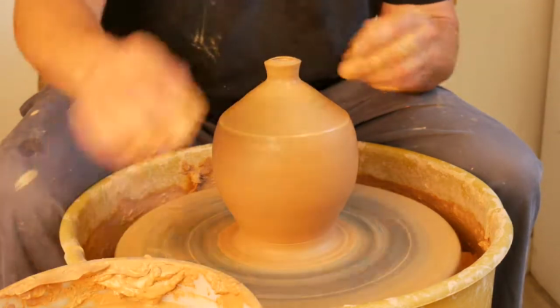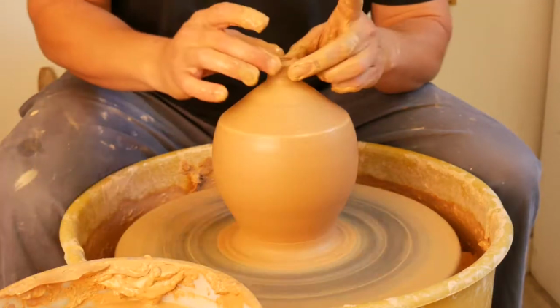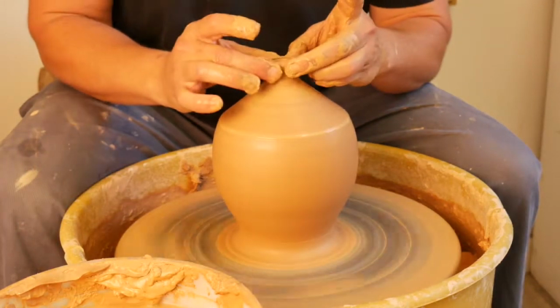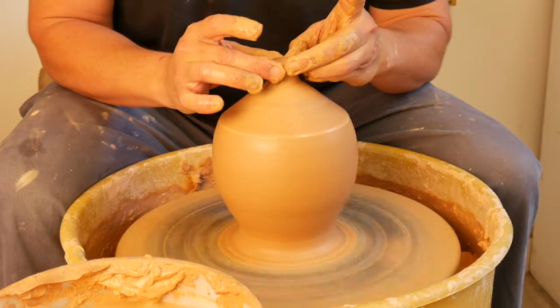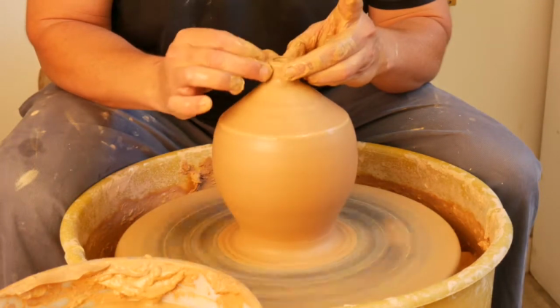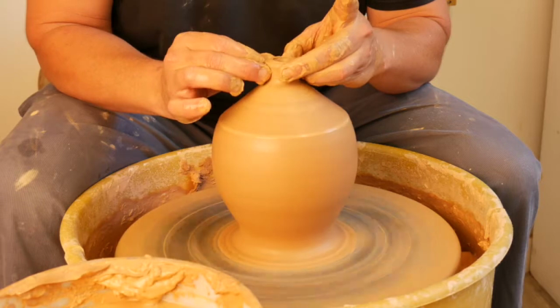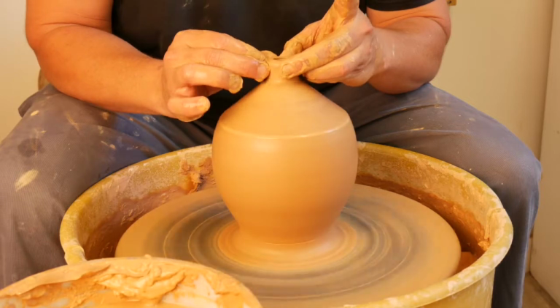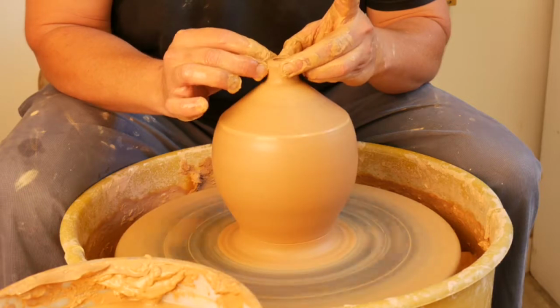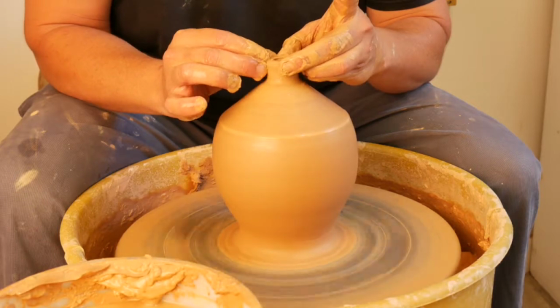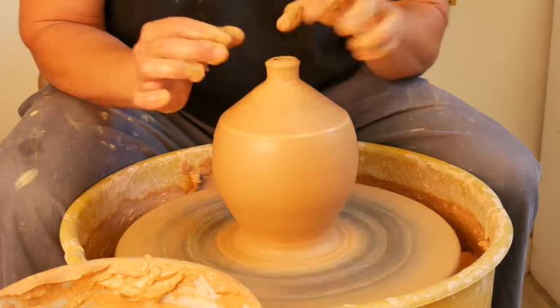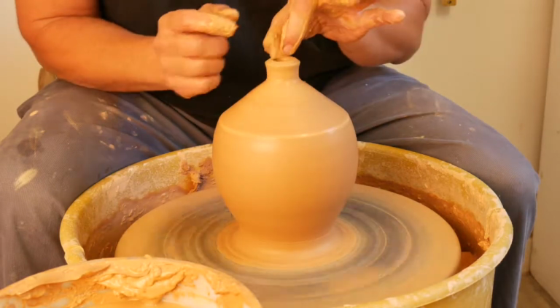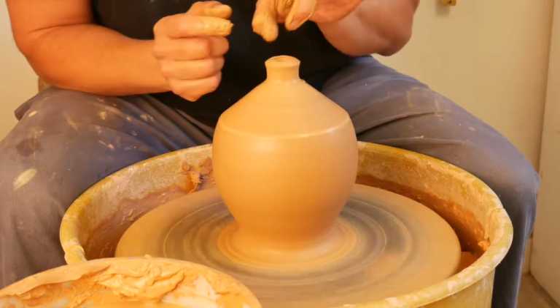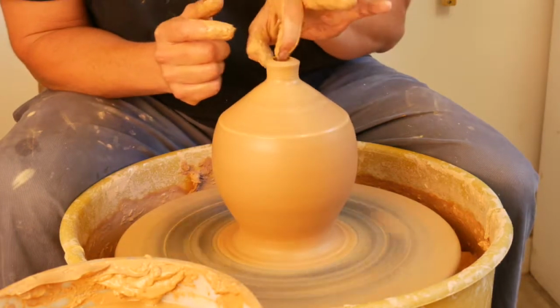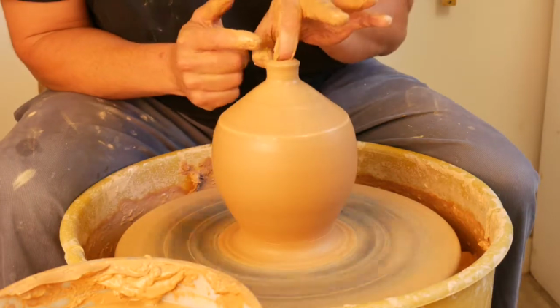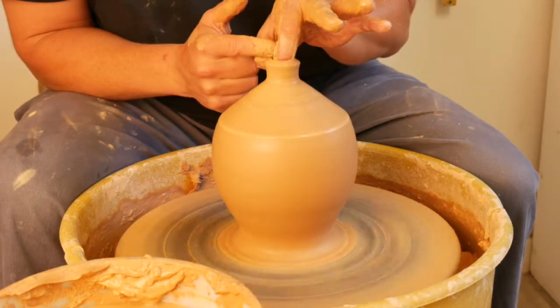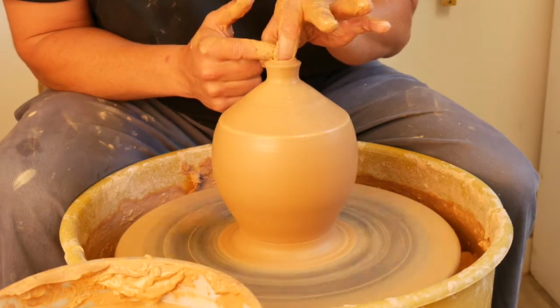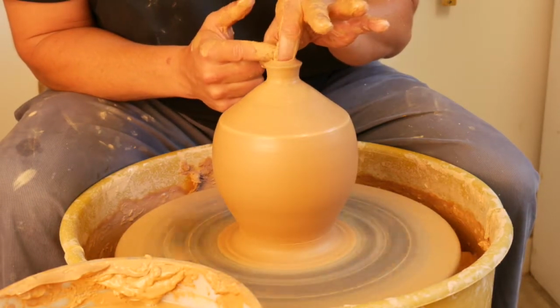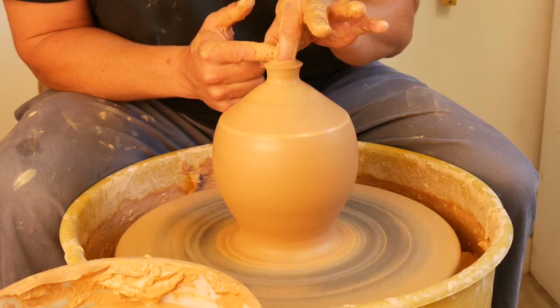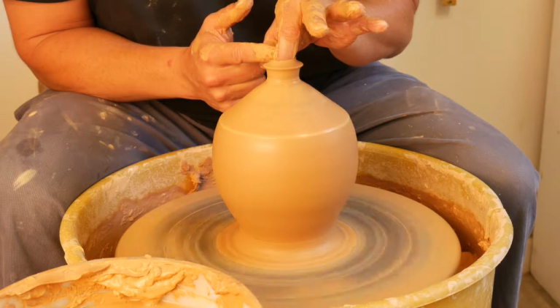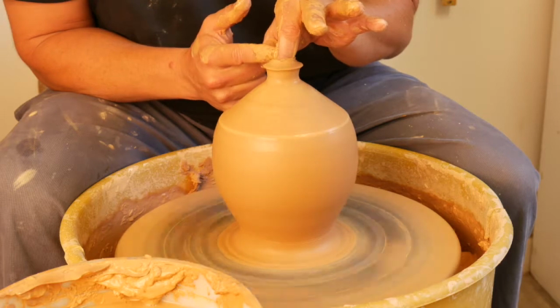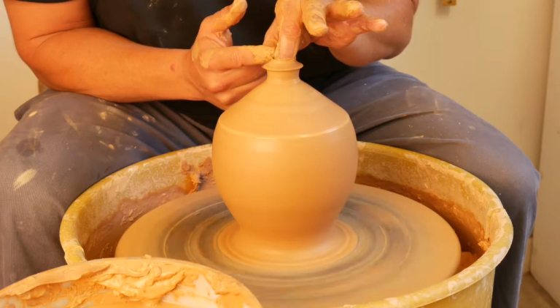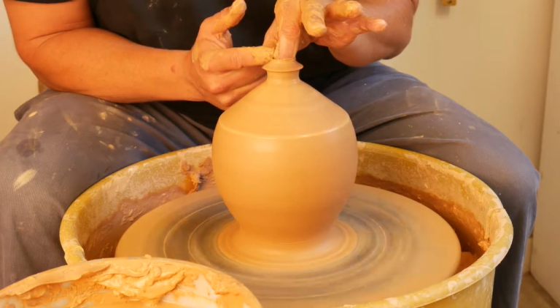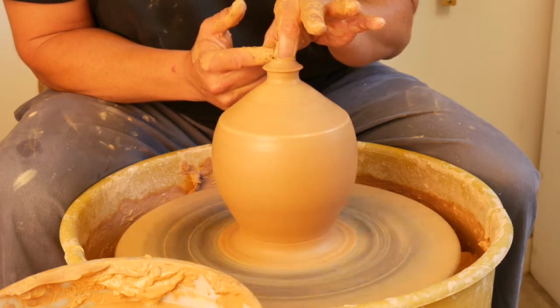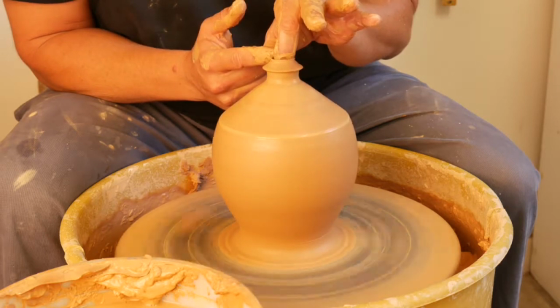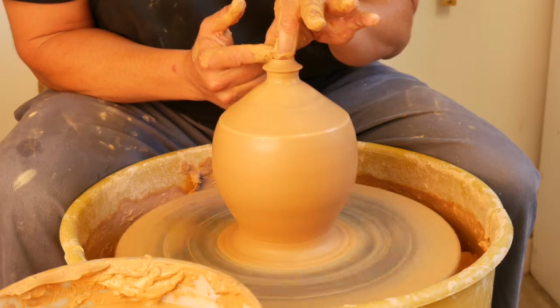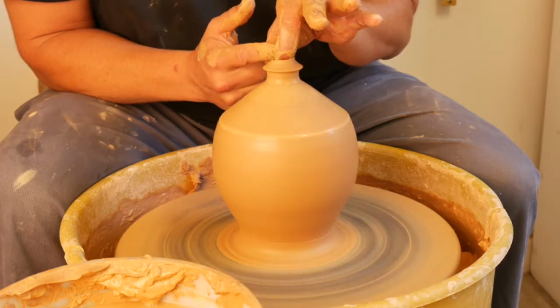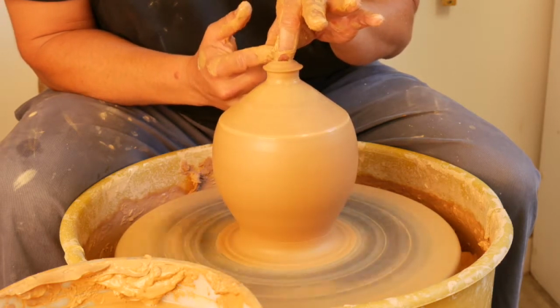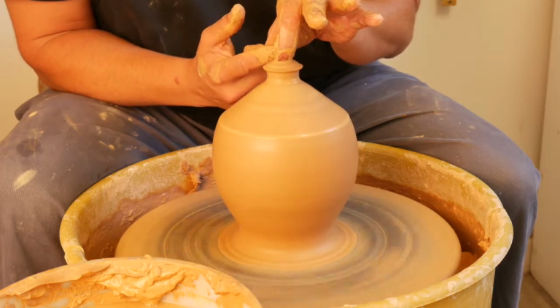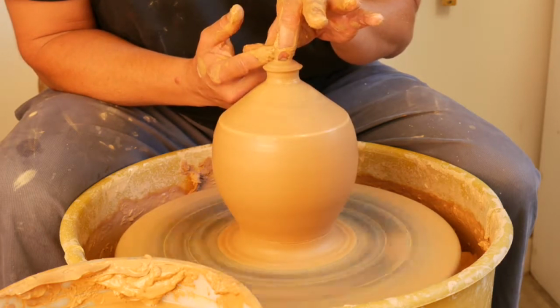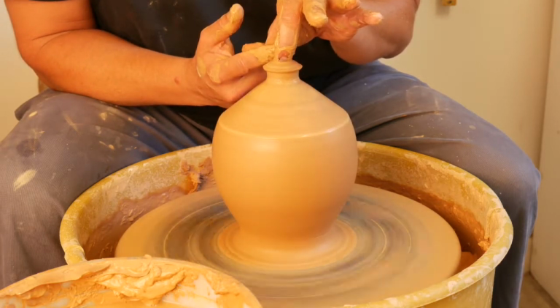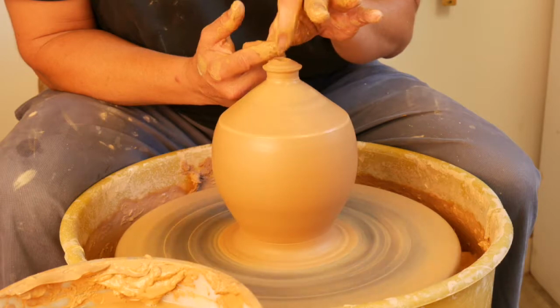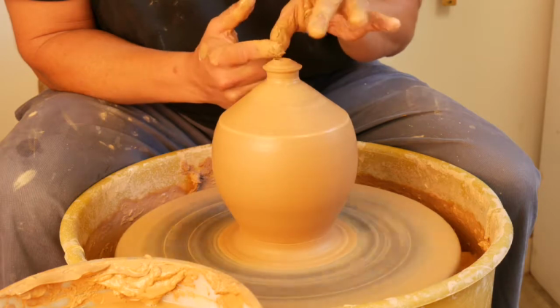If you want to thicken the rim down, you can squeeze ever so lightly right below the rim and compress with your index finger. This will thicken the rim to give the pot some more visual weight.